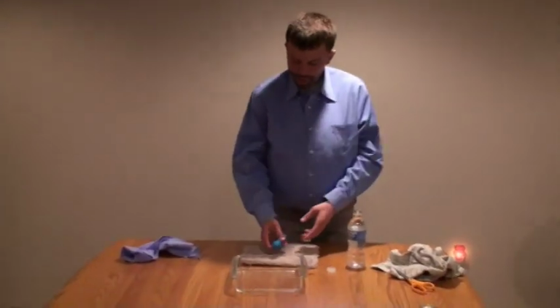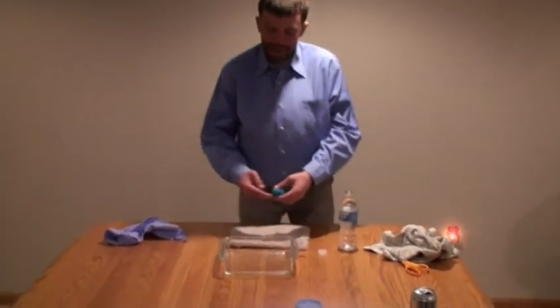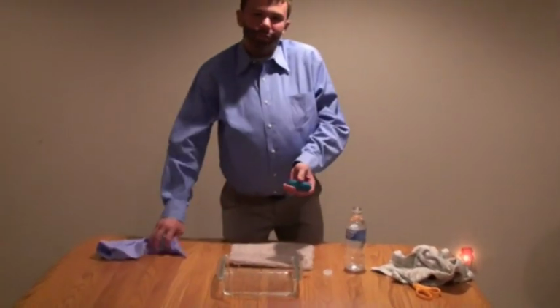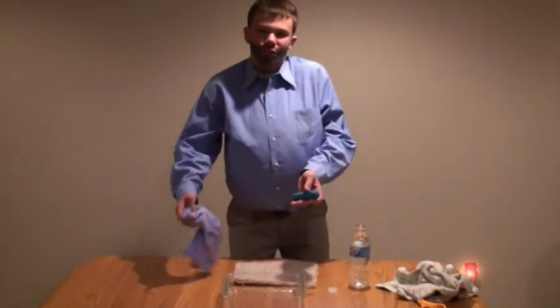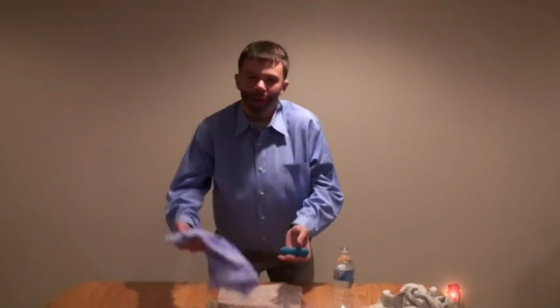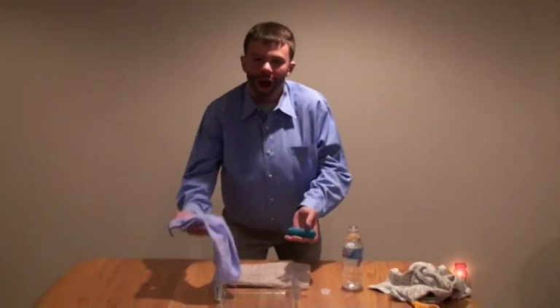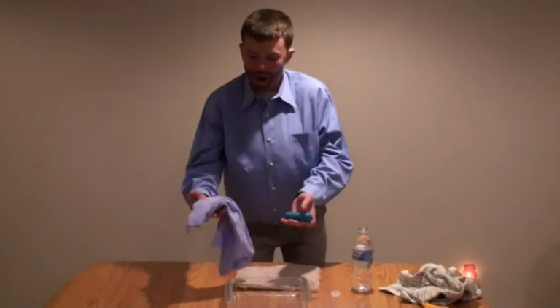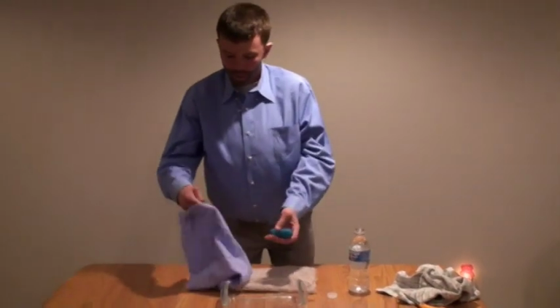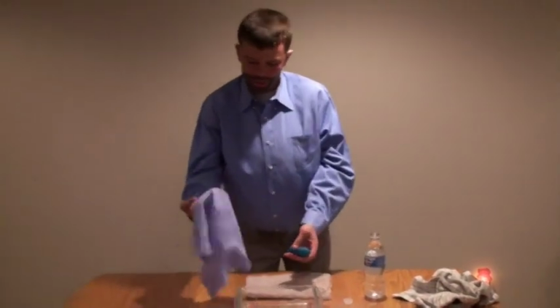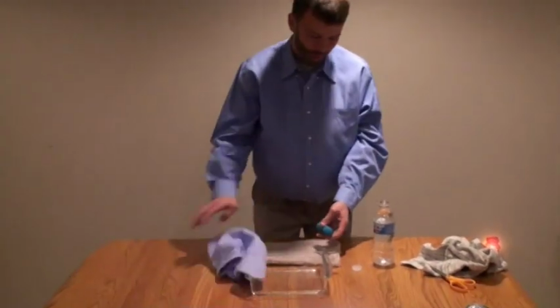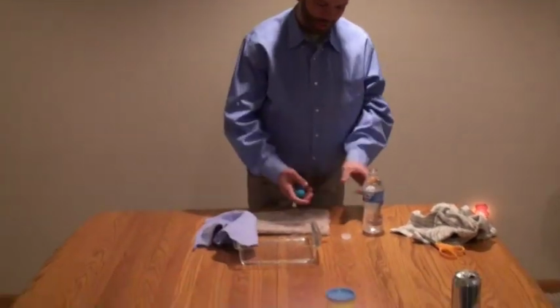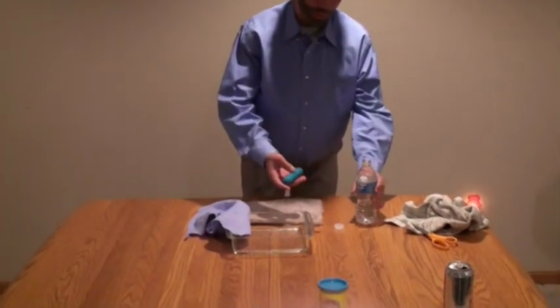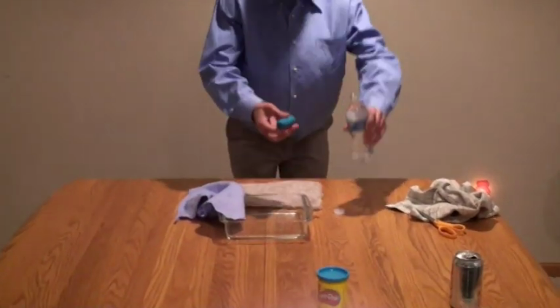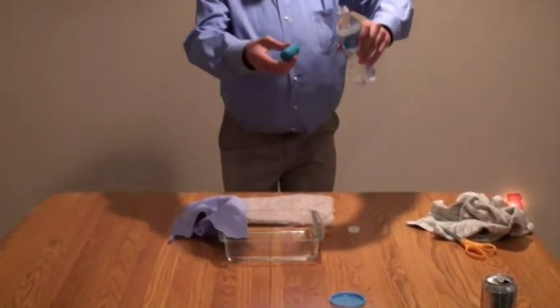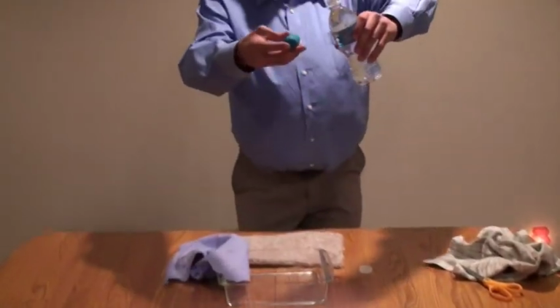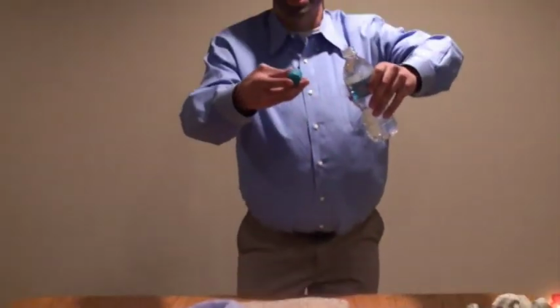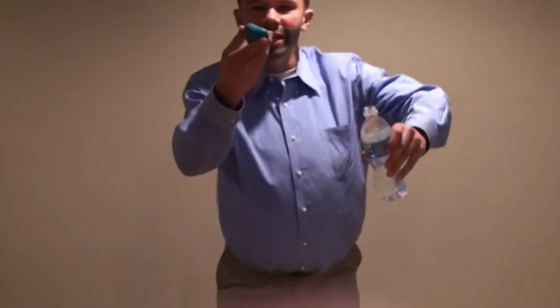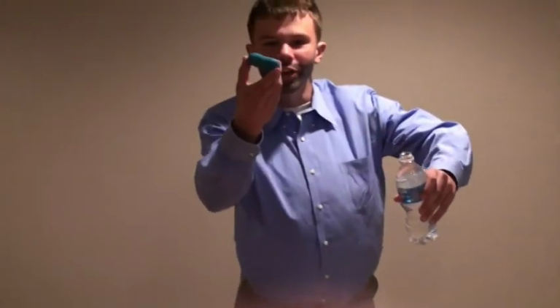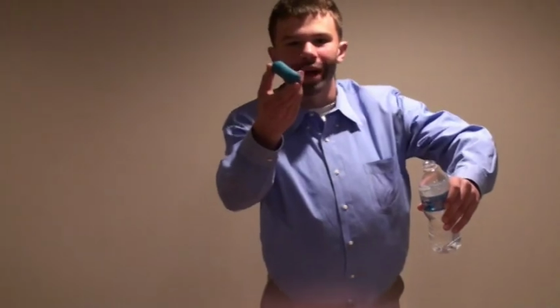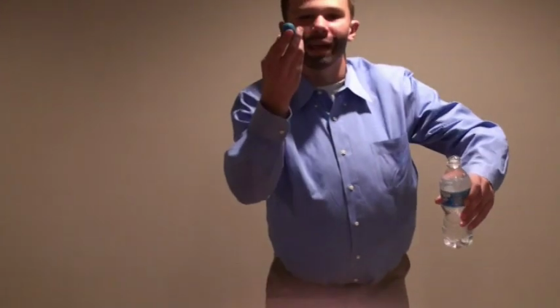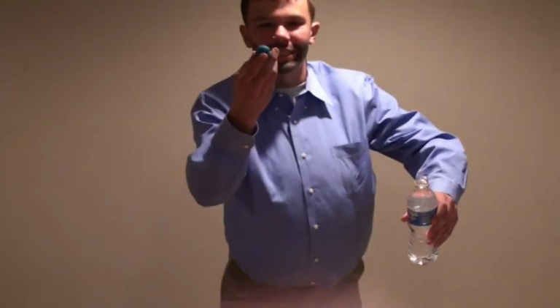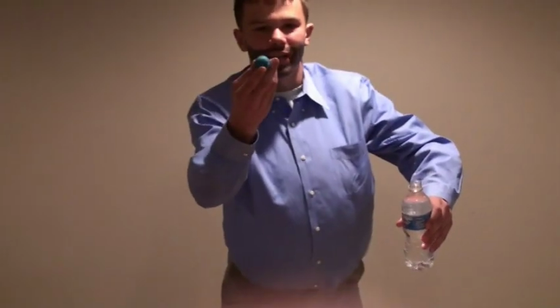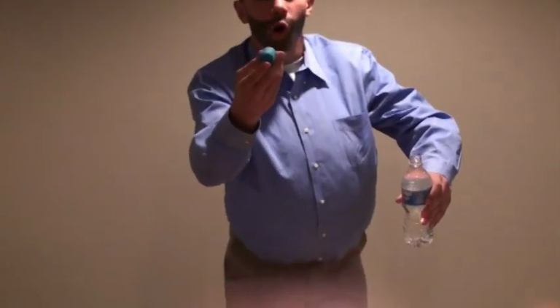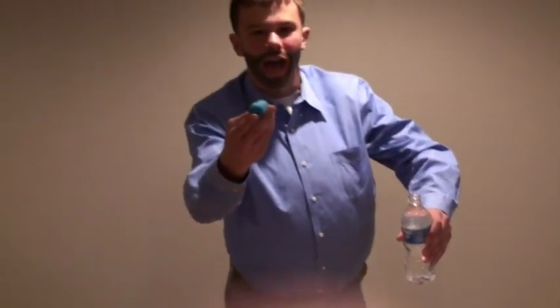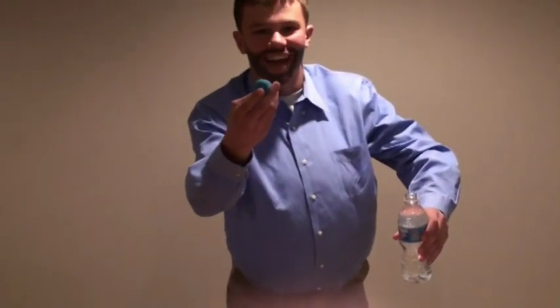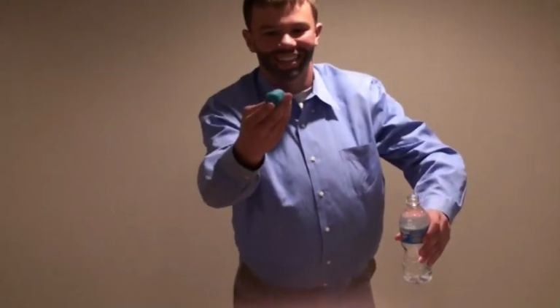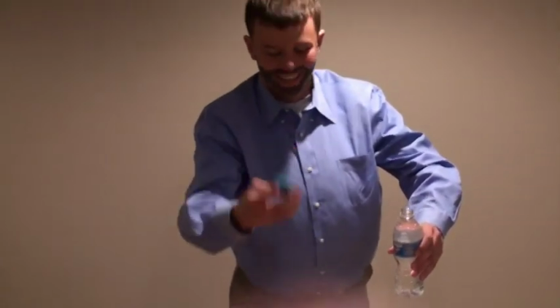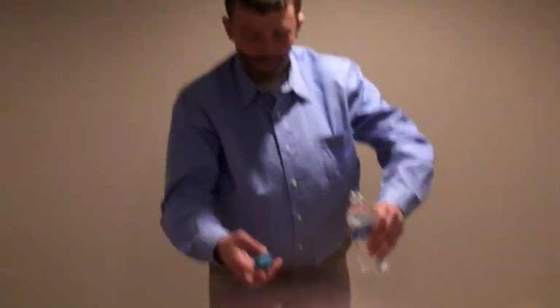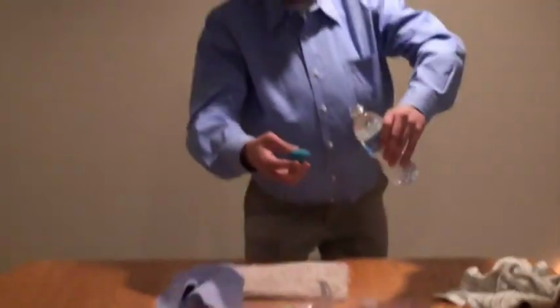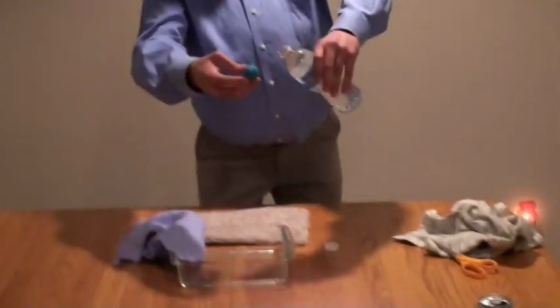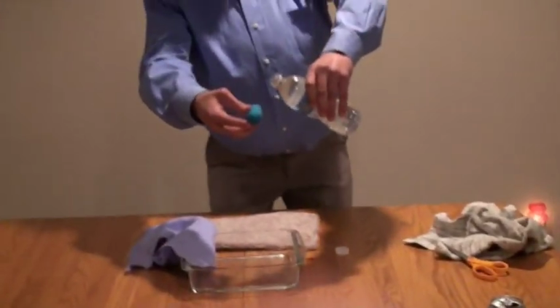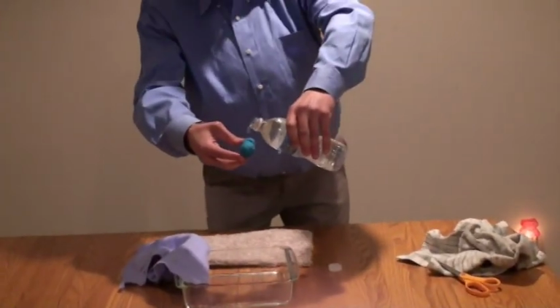Watch this. I'm gonna advertise for ShamWow now. Watch this. This is water. This is Mighty Putty. You need from green to white means it's ready to hold on tight. Now watch this. Wet Mighty Putty.